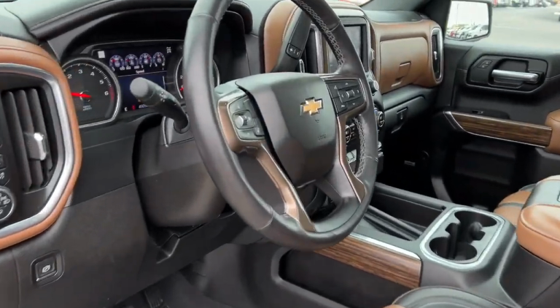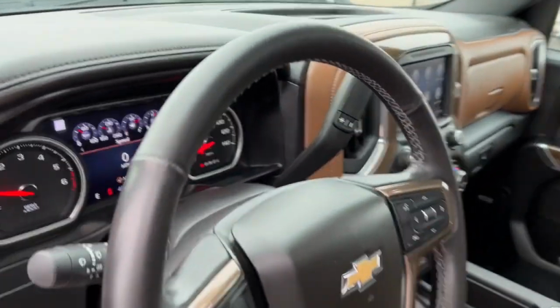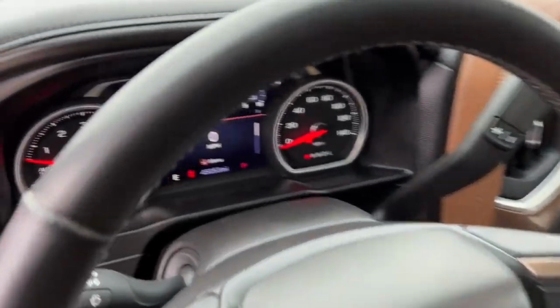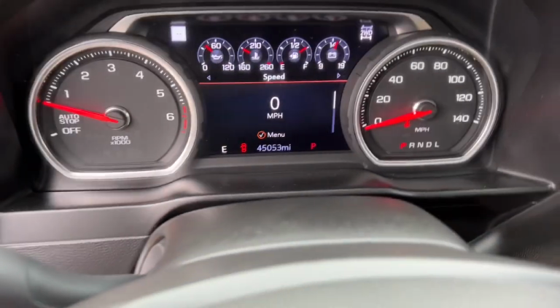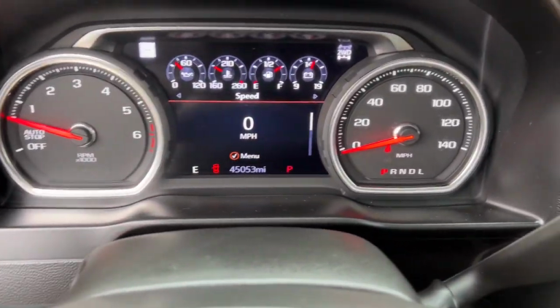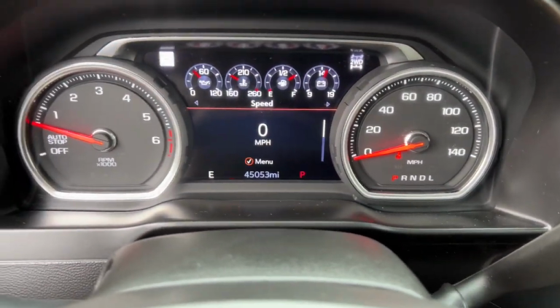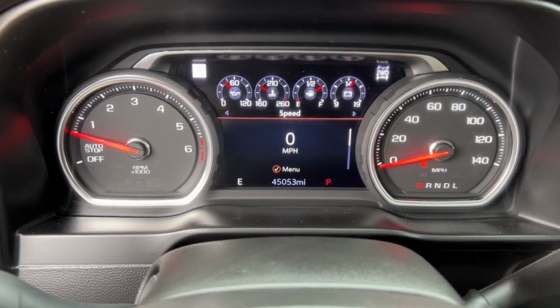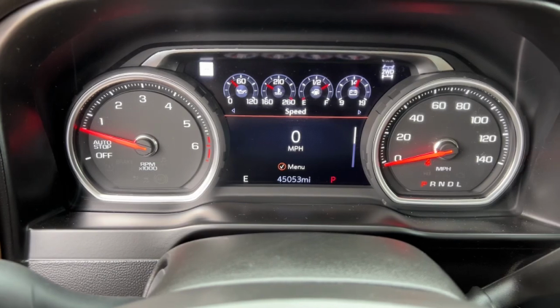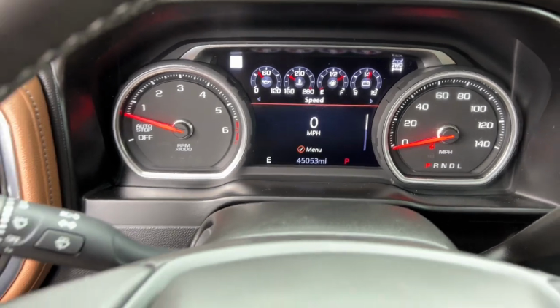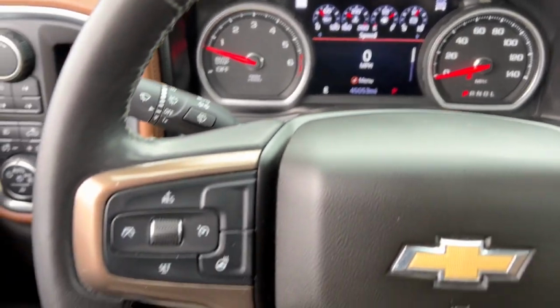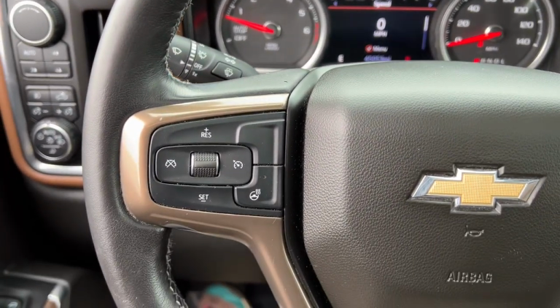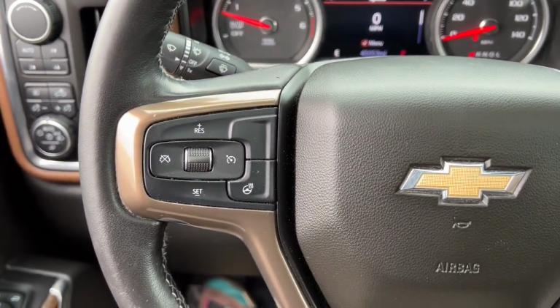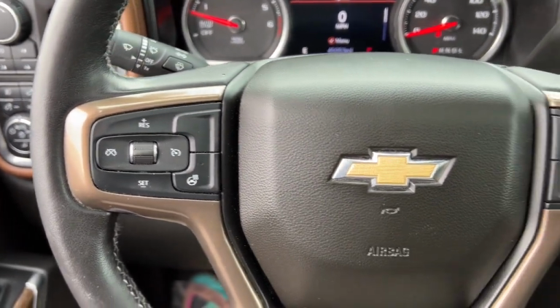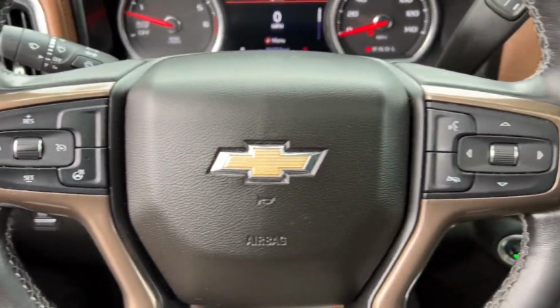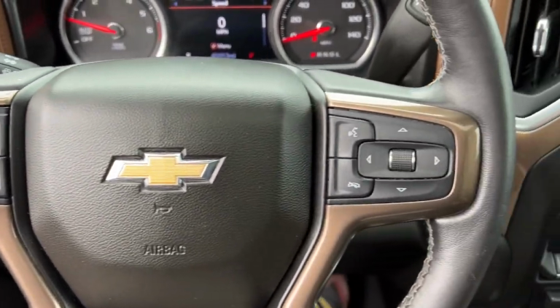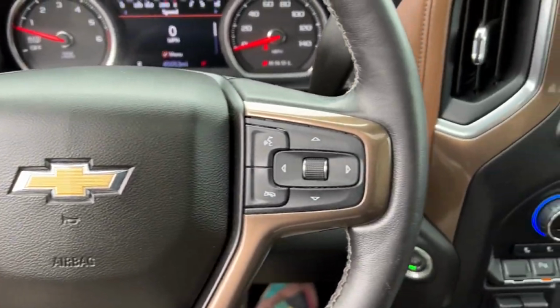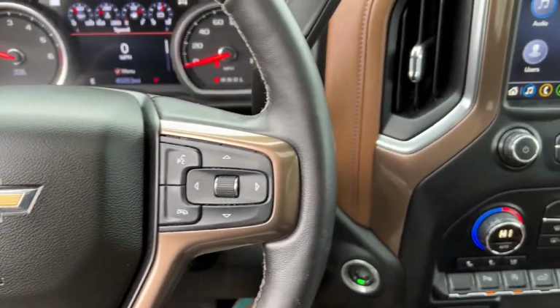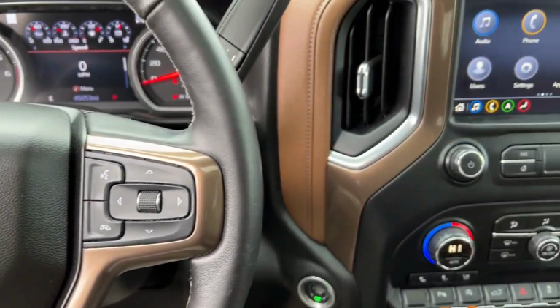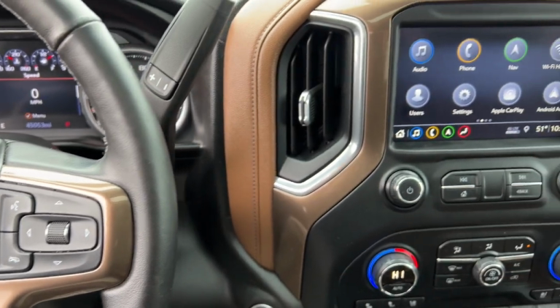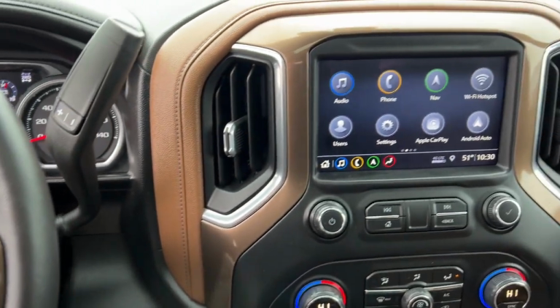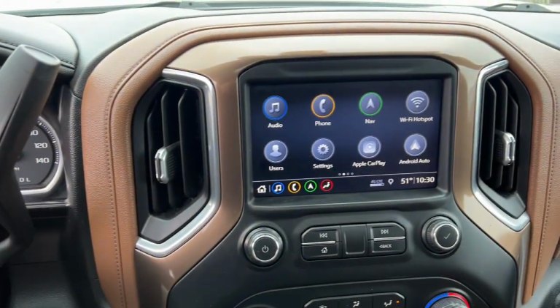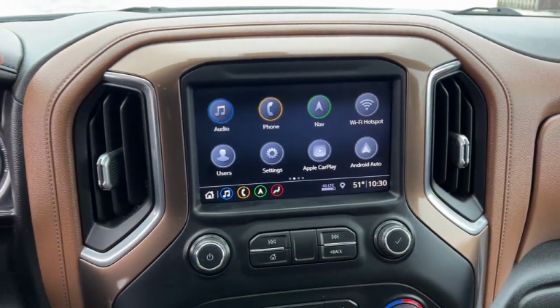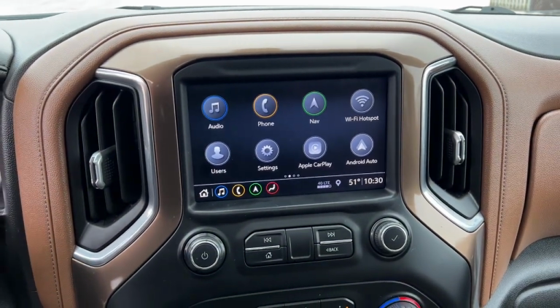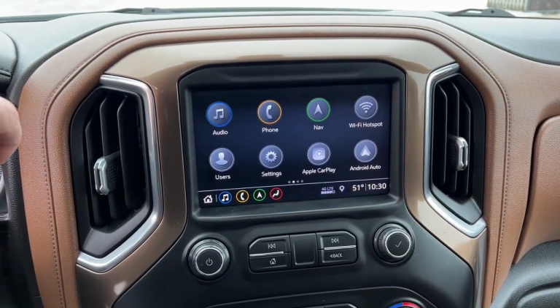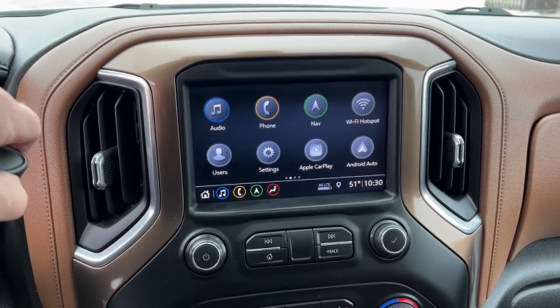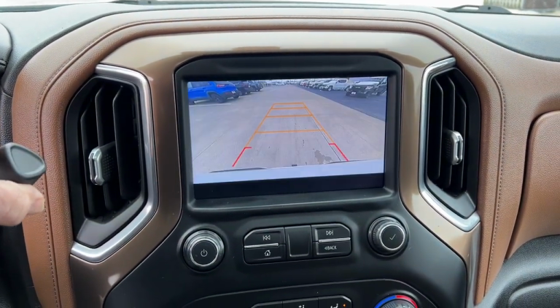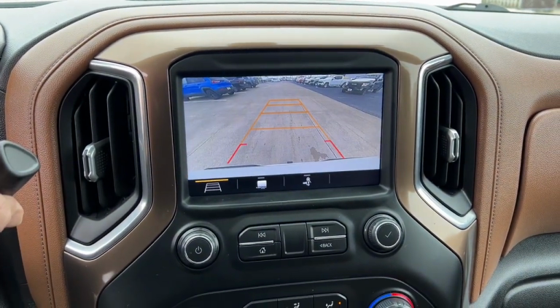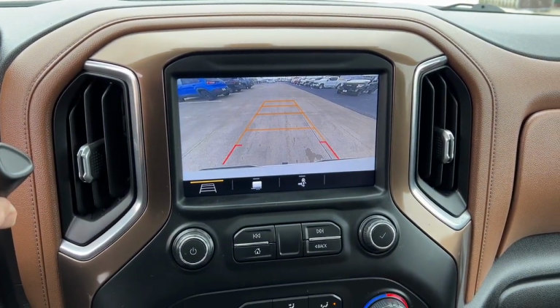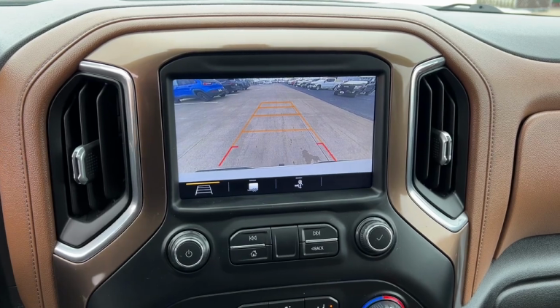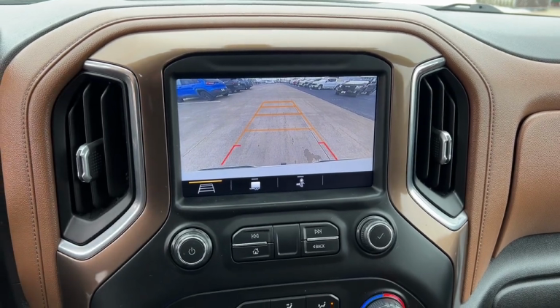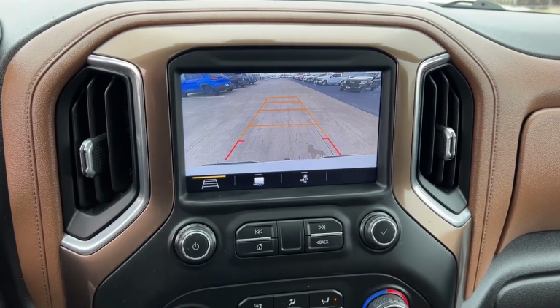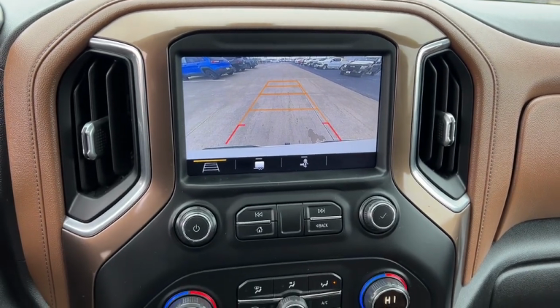The following are some of this vehicle's highlighted options: navigation system, heated driver seat, keyless entry, satellite radio, bed liner, heated mirrors, remote engine start, heated rear seat, power passenger seat, fog lamps.